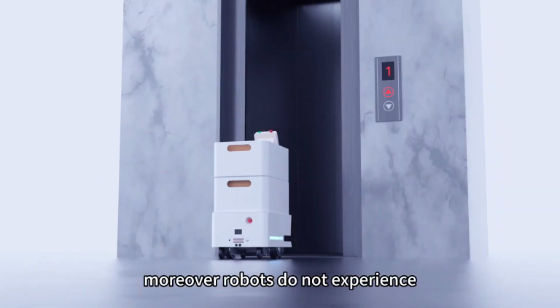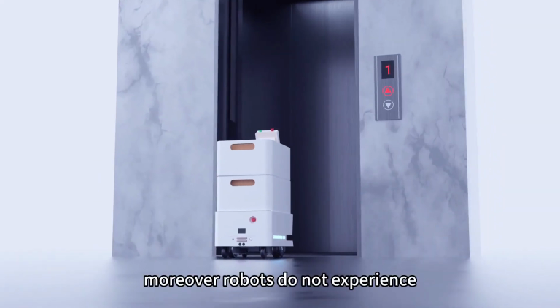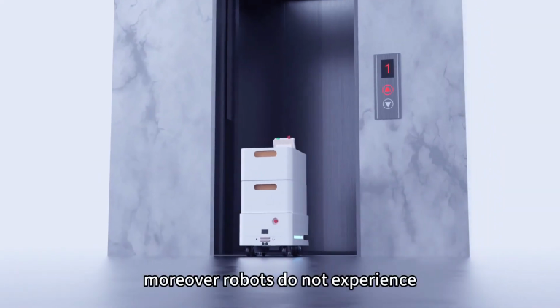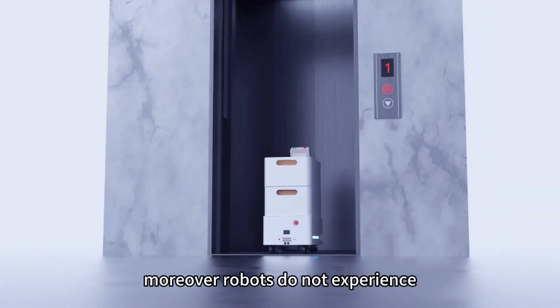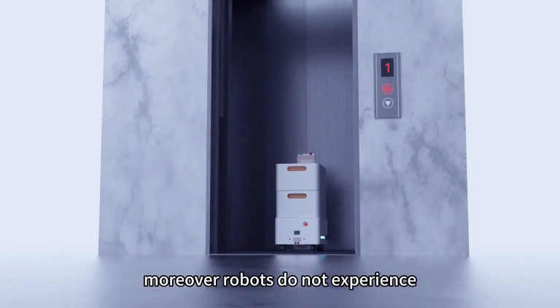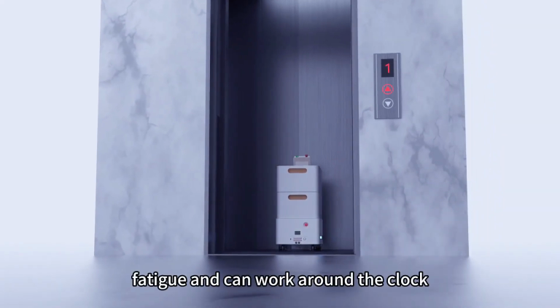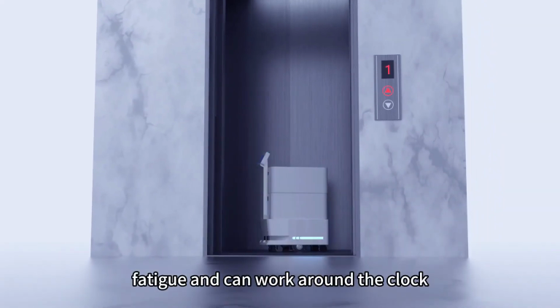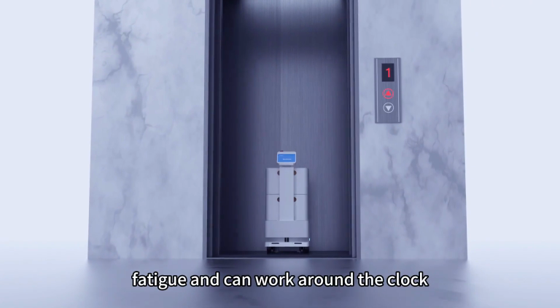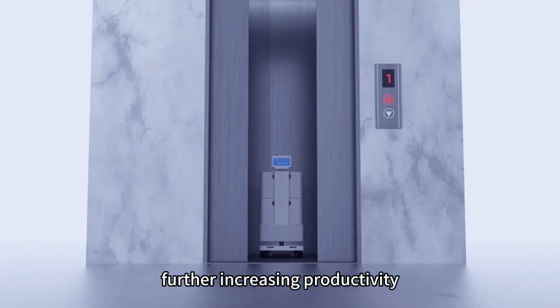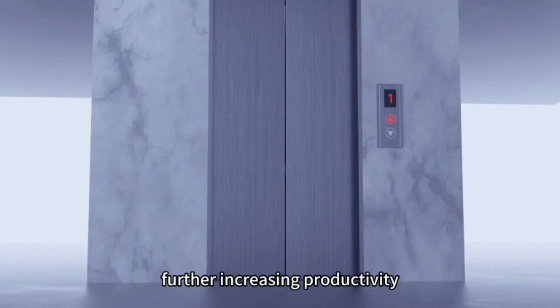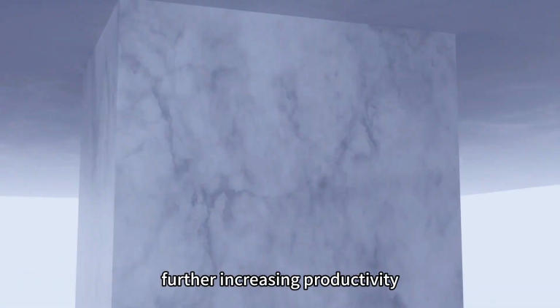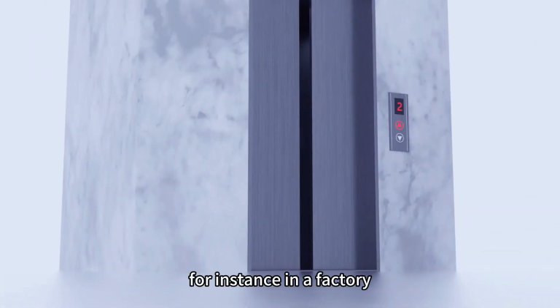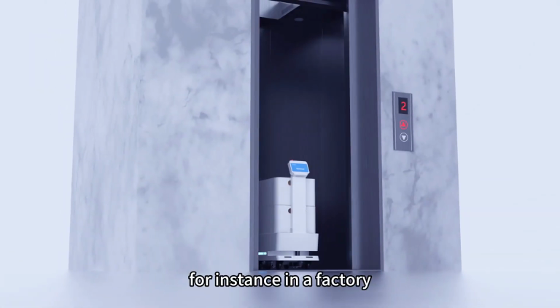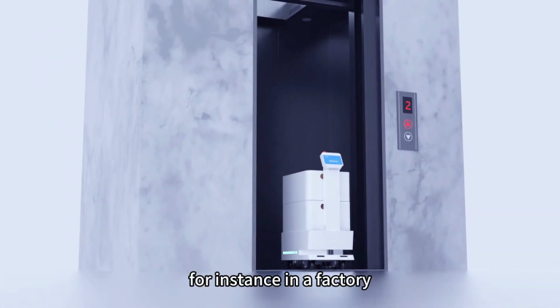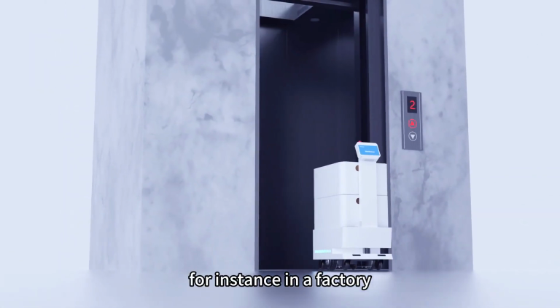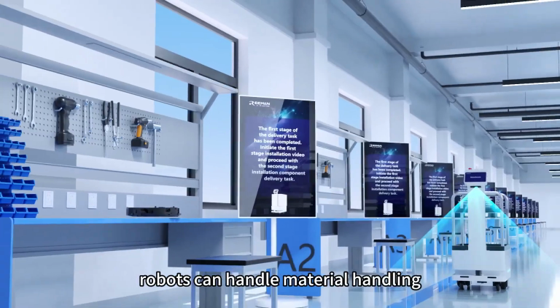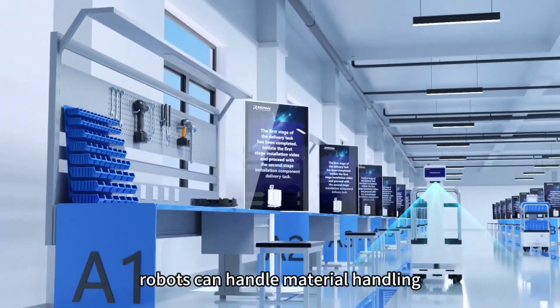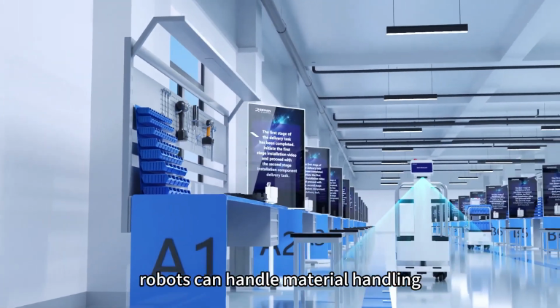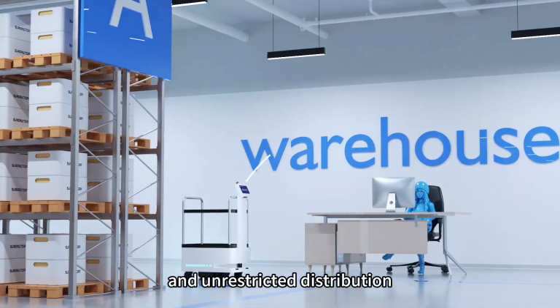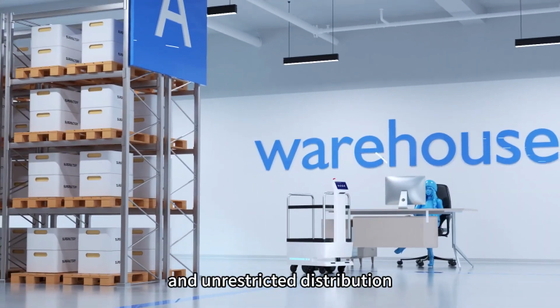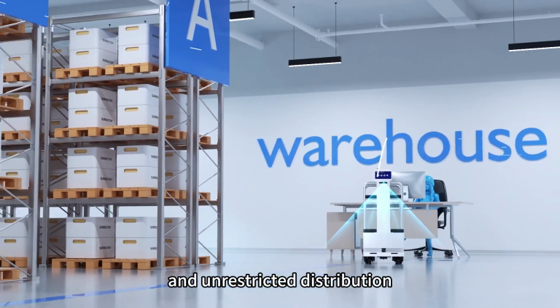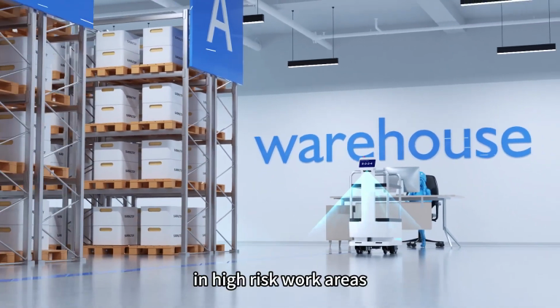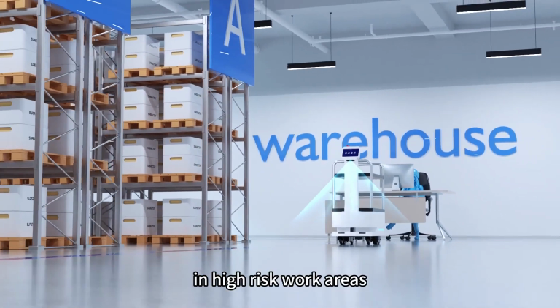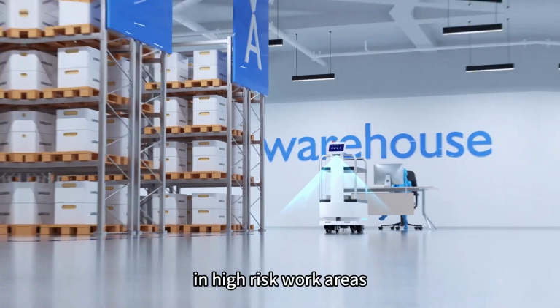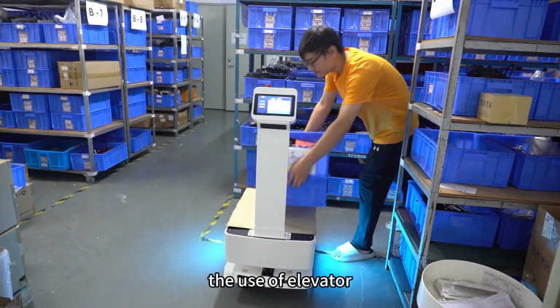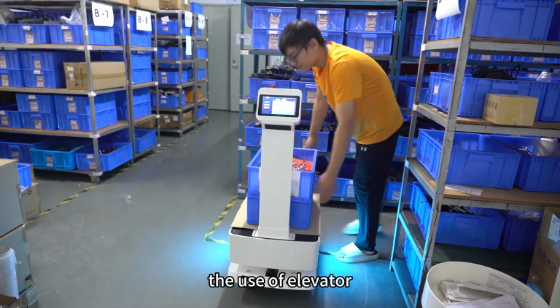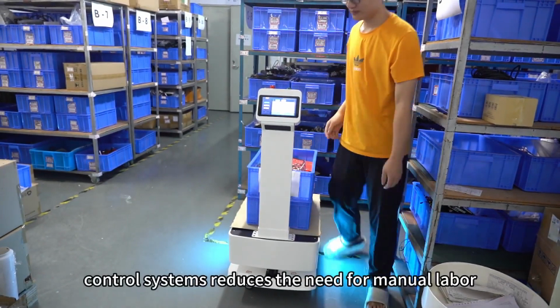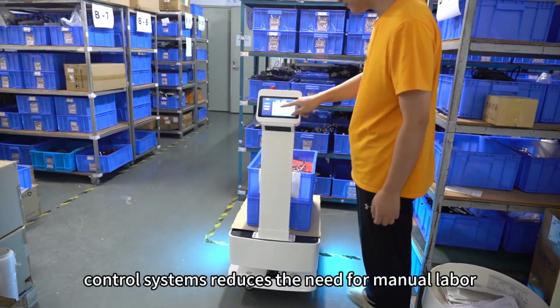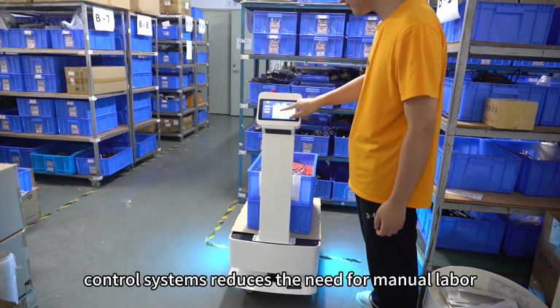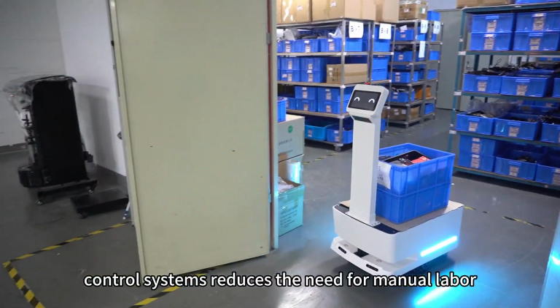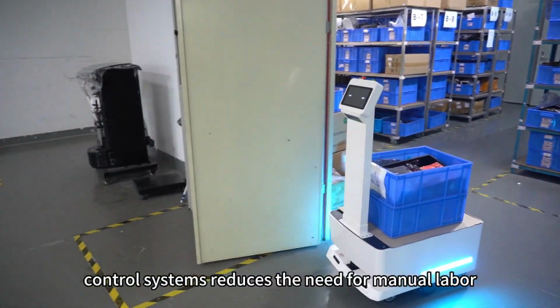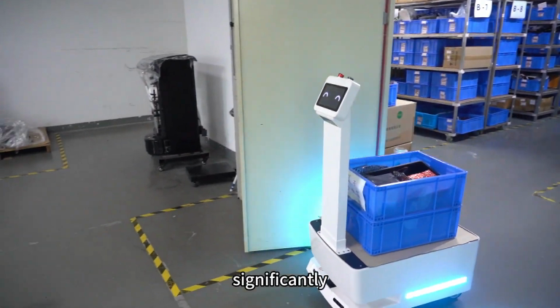Moreover, robots do not experience fatigue and can work around the clock, further increasing productivity. For instance, in a factory, robots can handle material handling and unrestricted distribution. In high-risk work areas, the use of elevator control systems reduces the need for manual labor significantly.